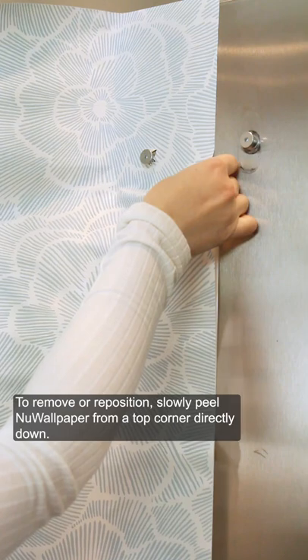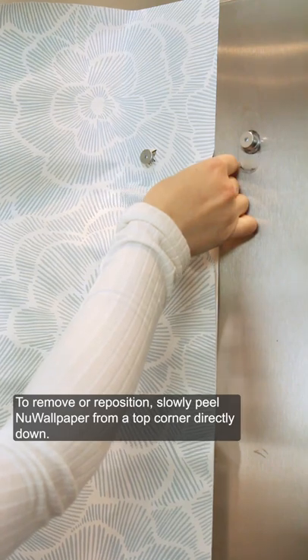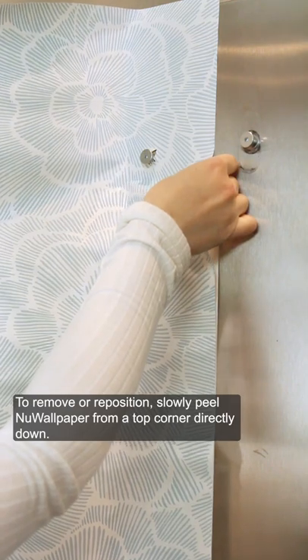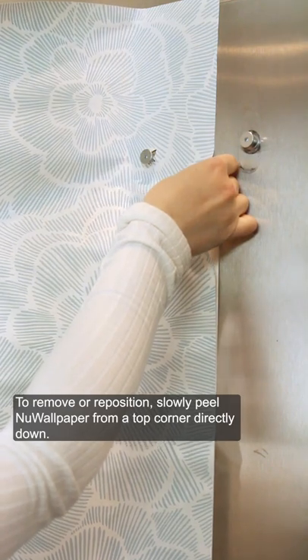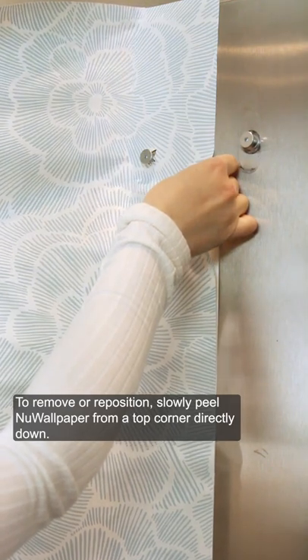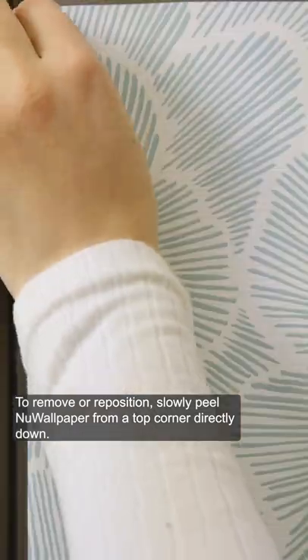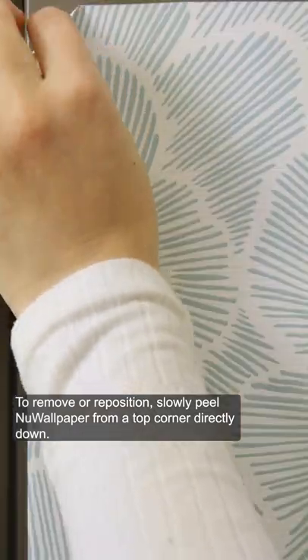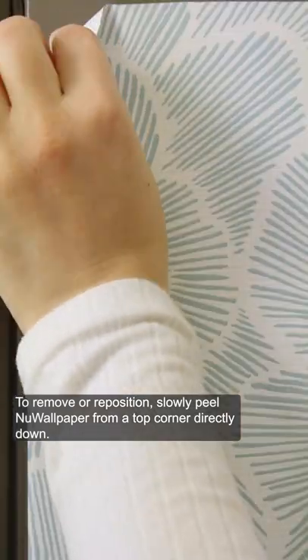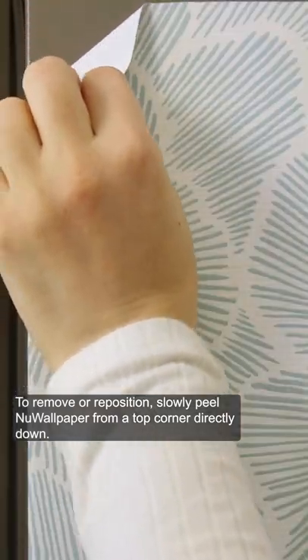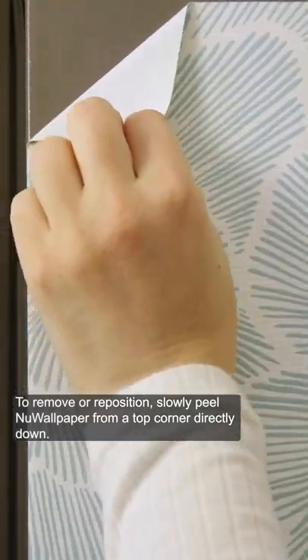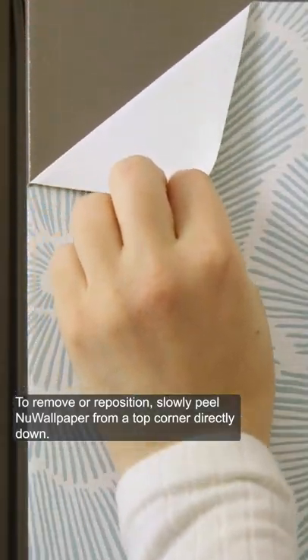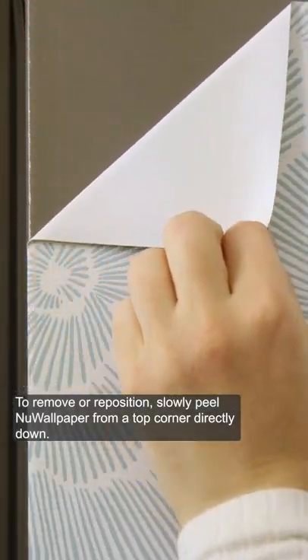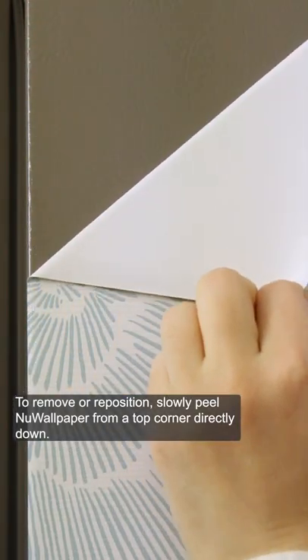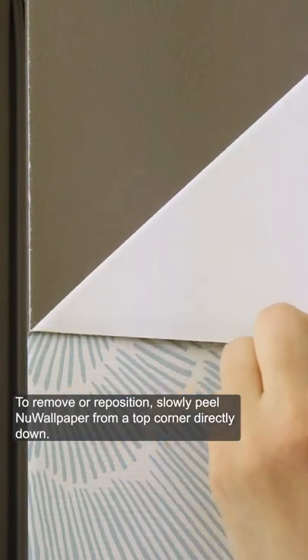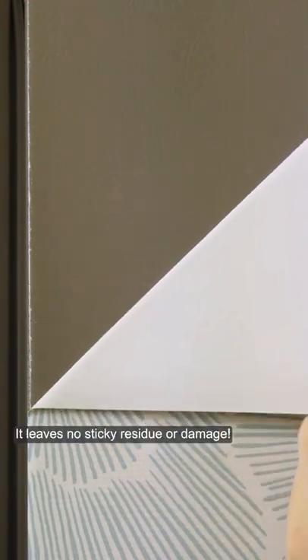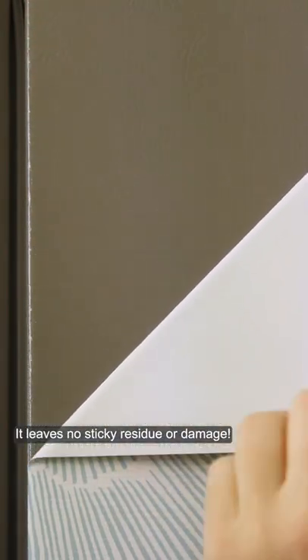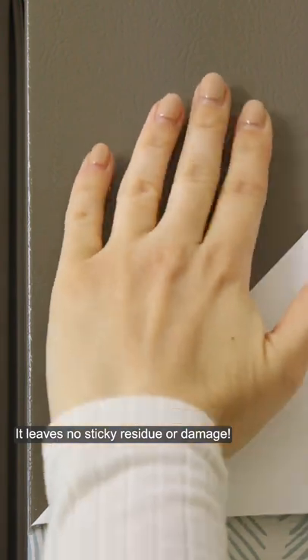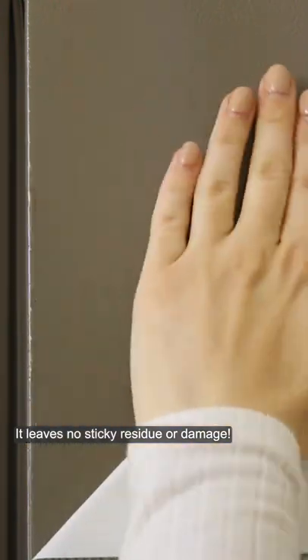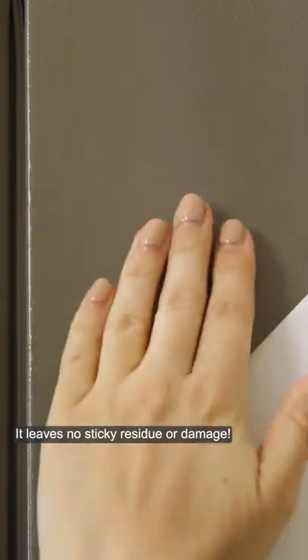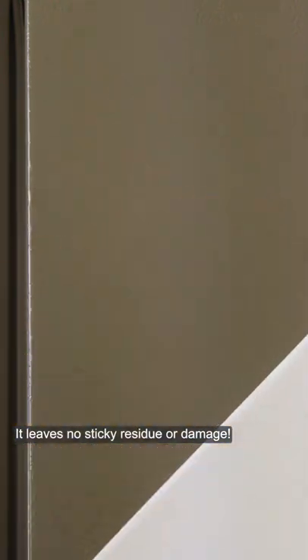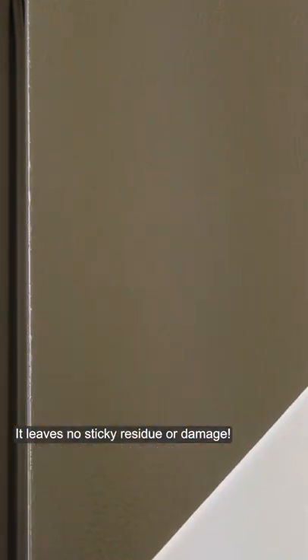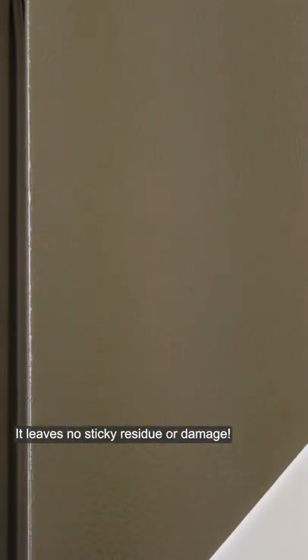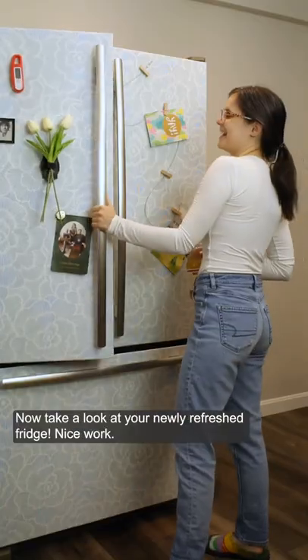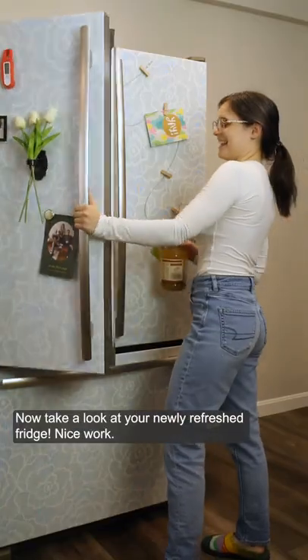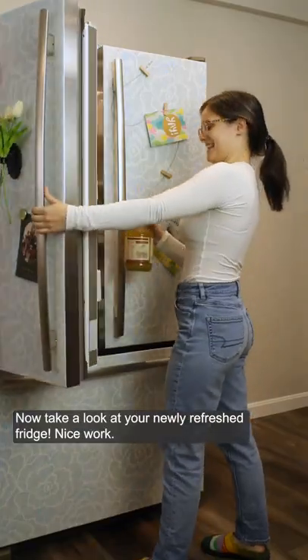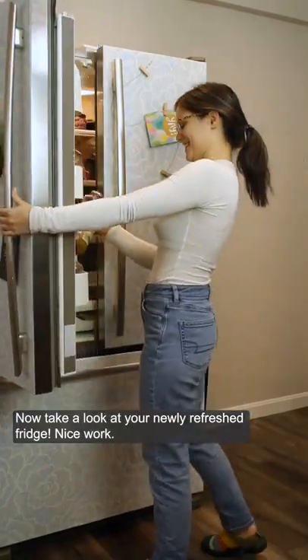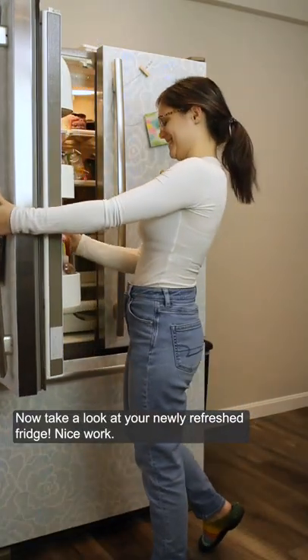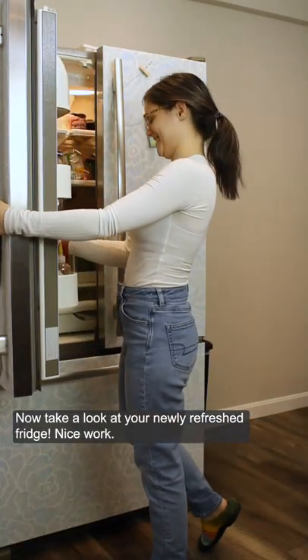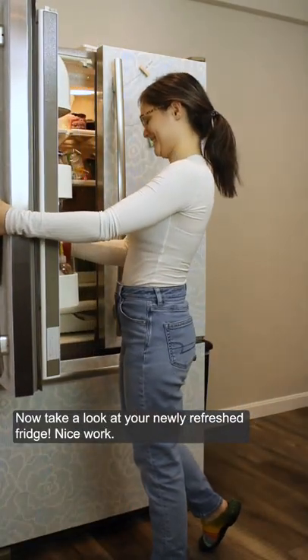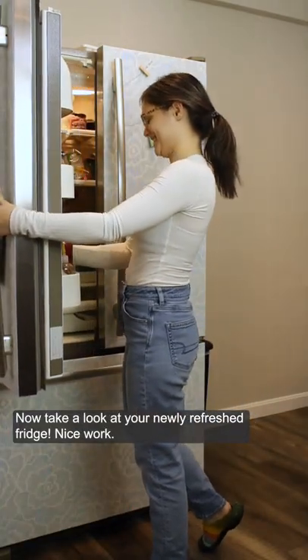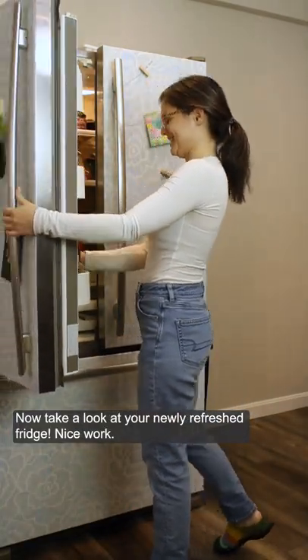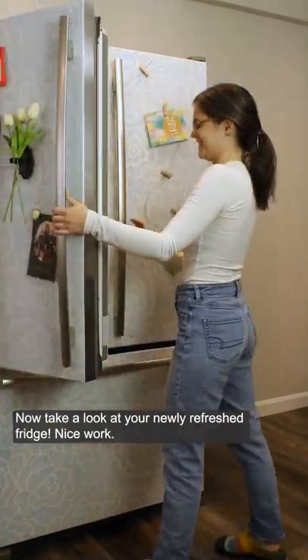To remove or reposition, slowly peel the wallpaper from a top corner directly down. It leaves no sticky residue or damage. Now, take a look at your newly refreshed fridge — nice work!